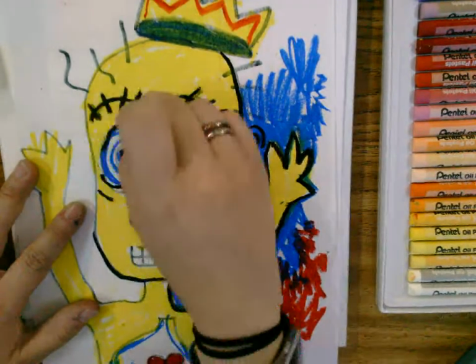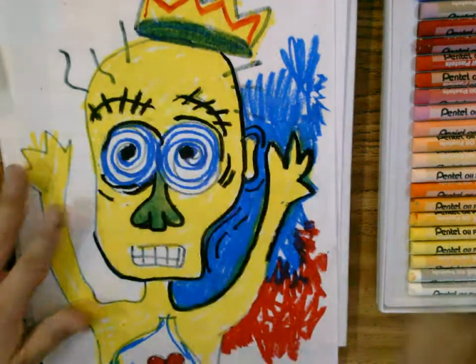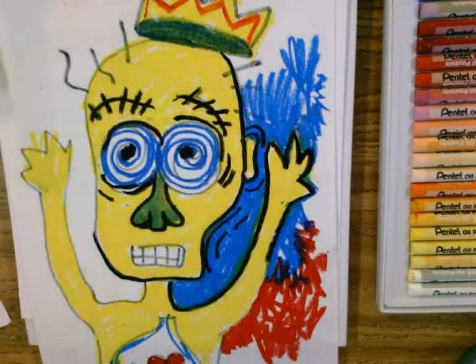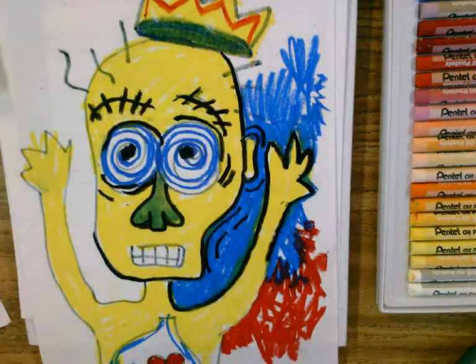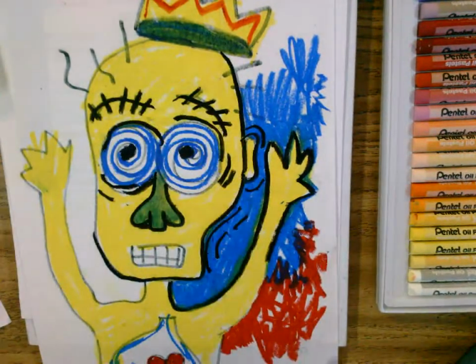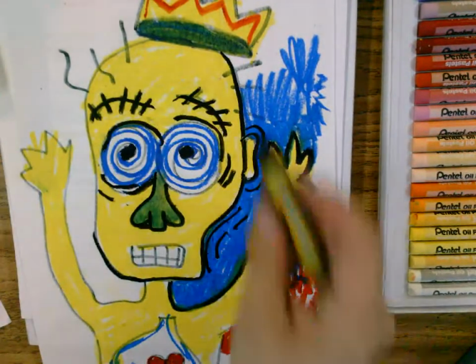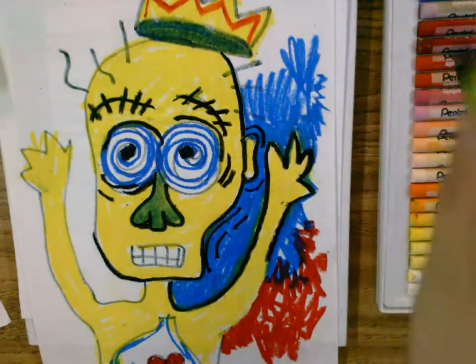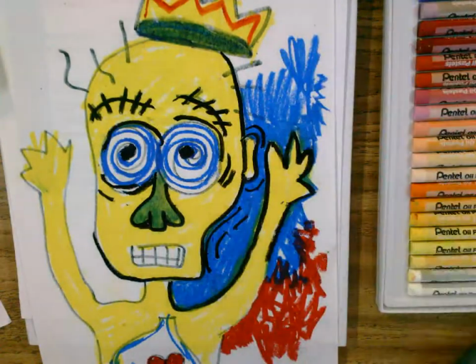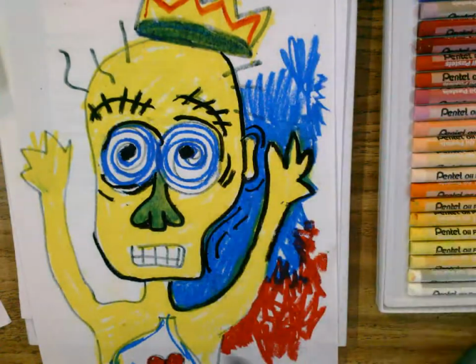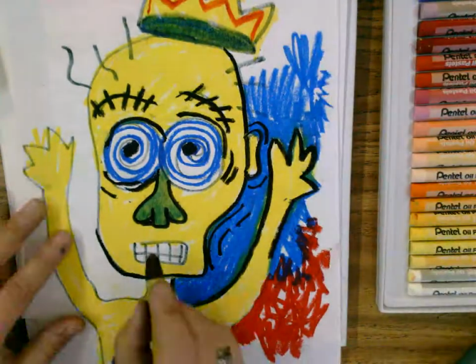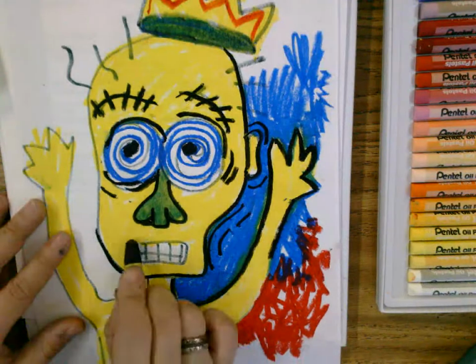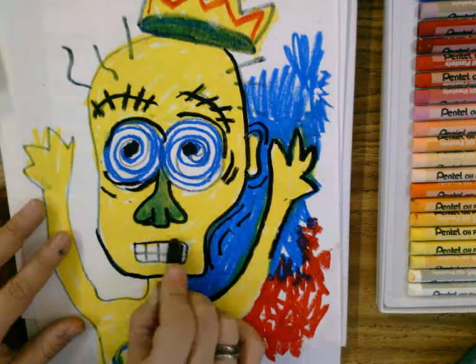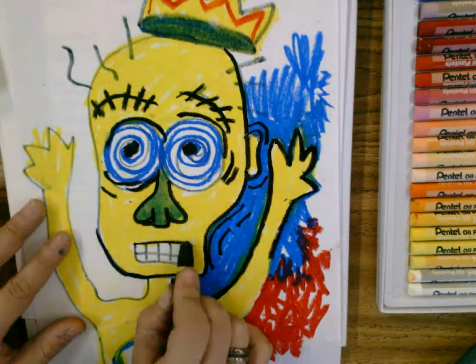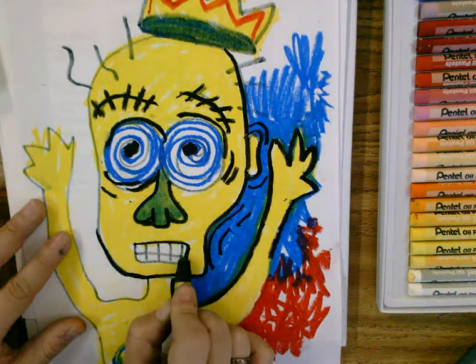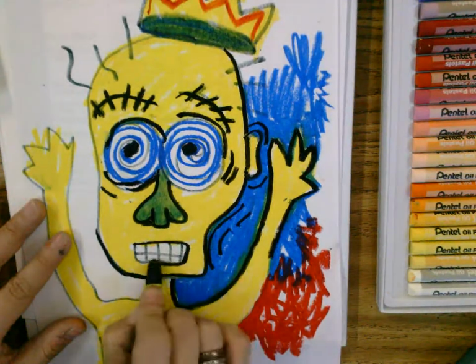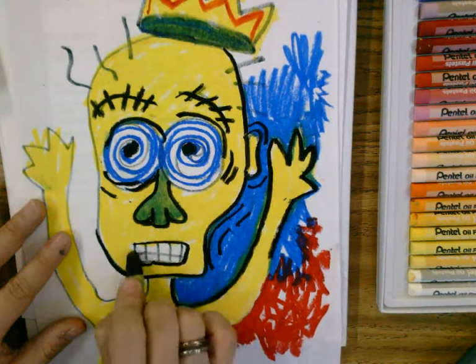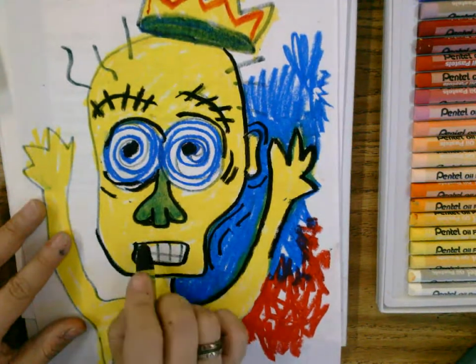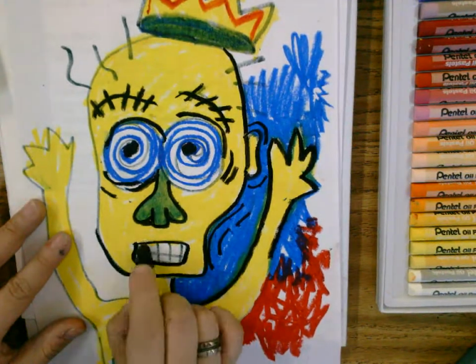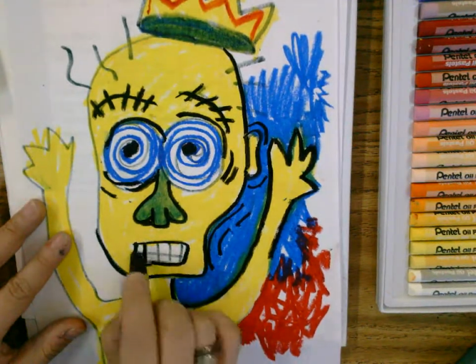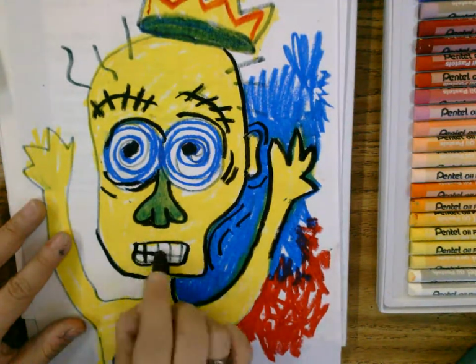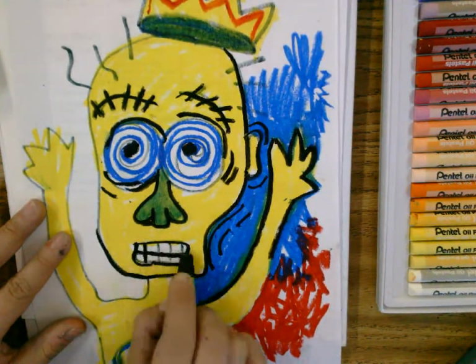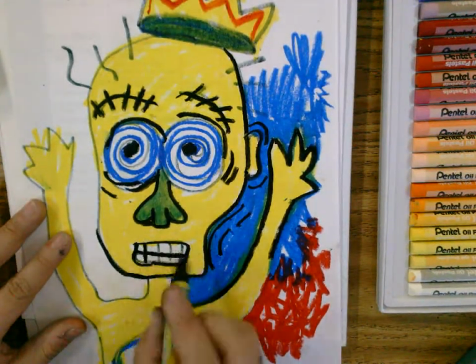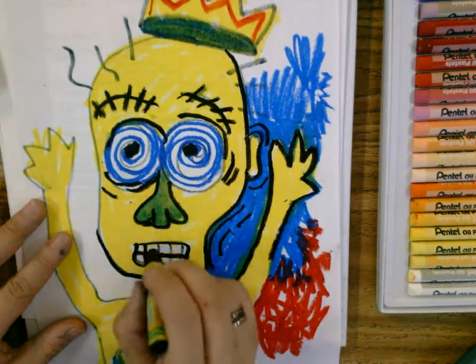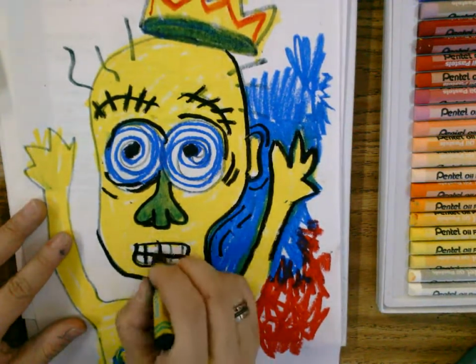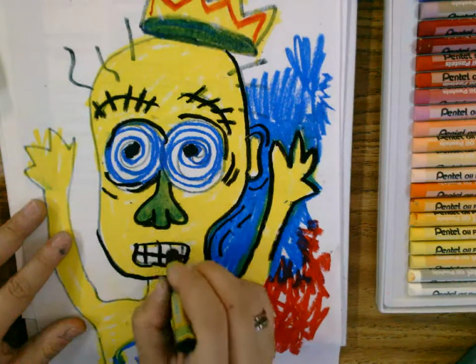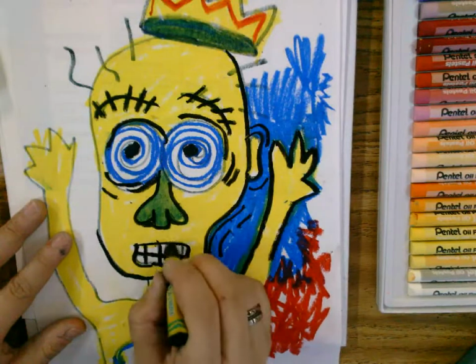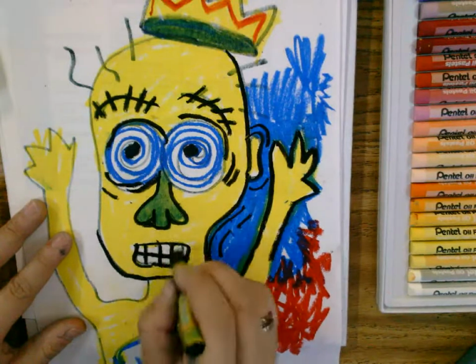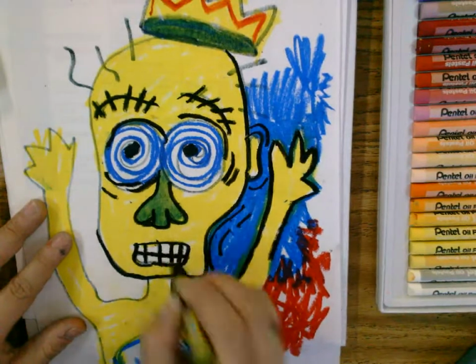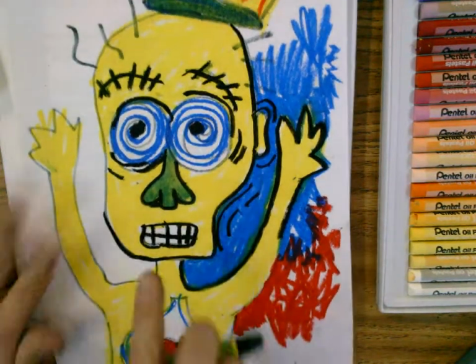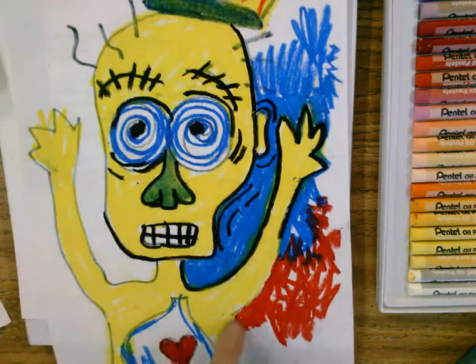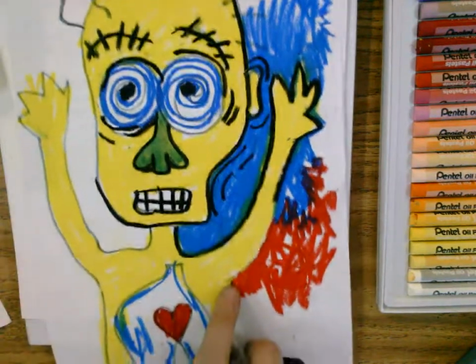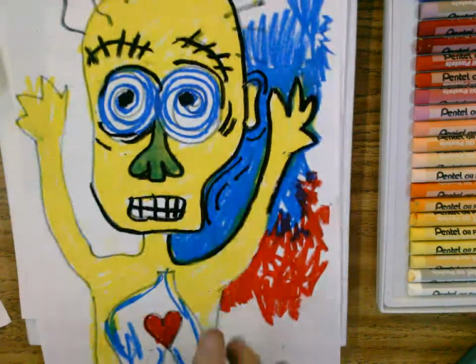That is last — after everything is nice and colored in. So go ahead, you can get started on your Basquiat. You need to leave some white like the teeth — you can do that too. I cannot wait to see how they look finished.